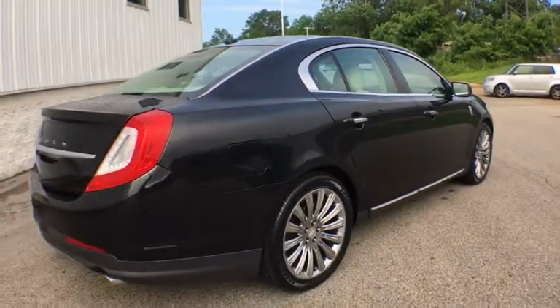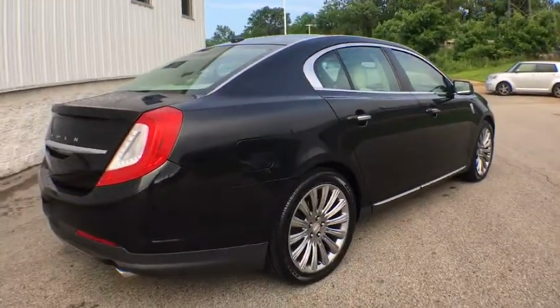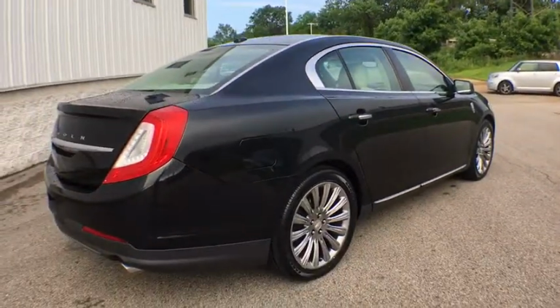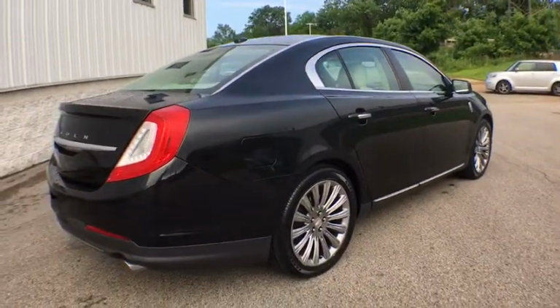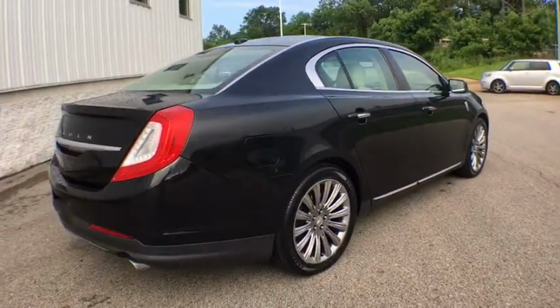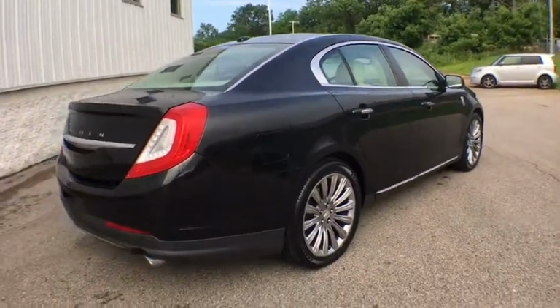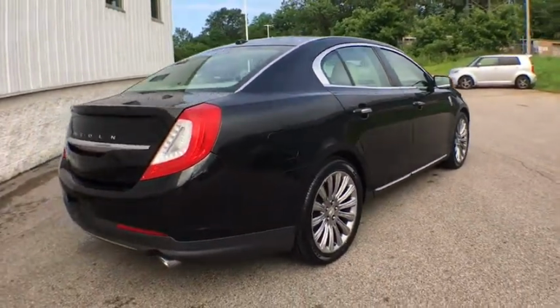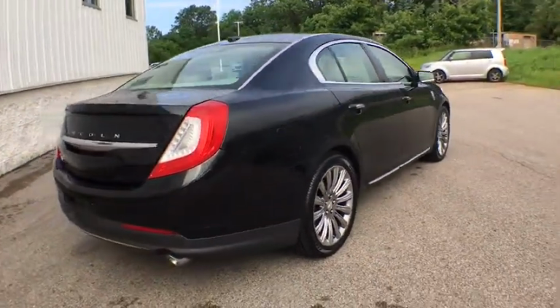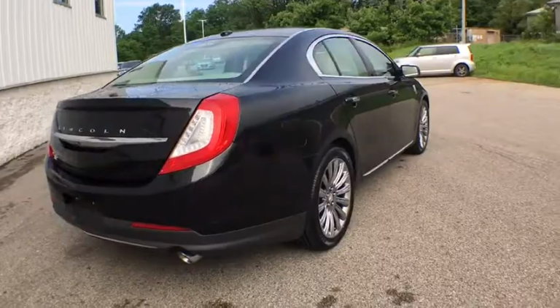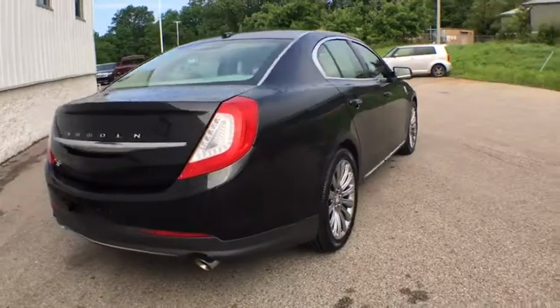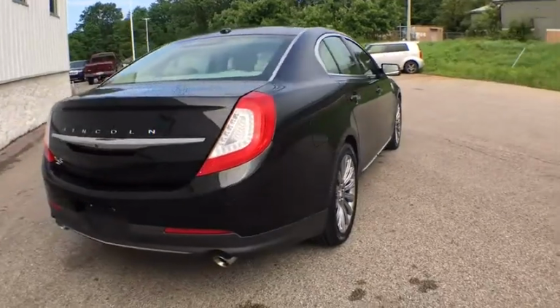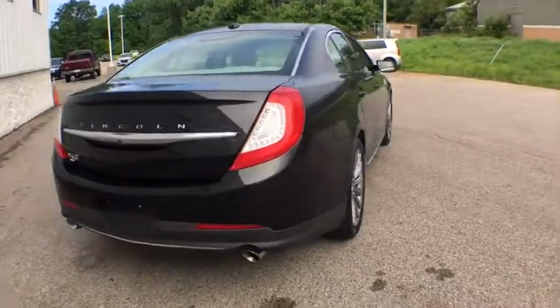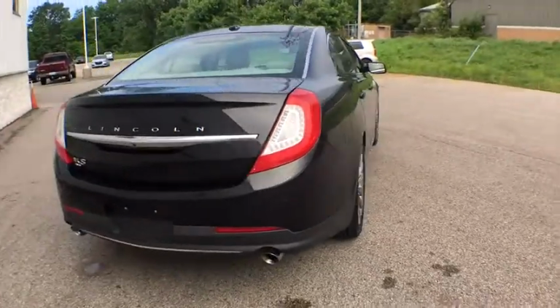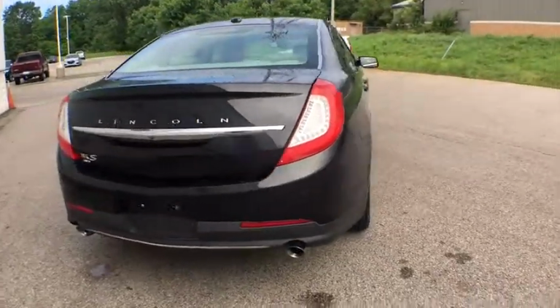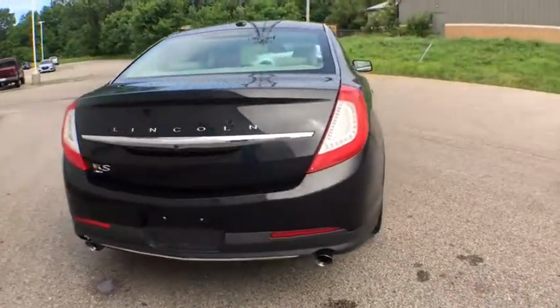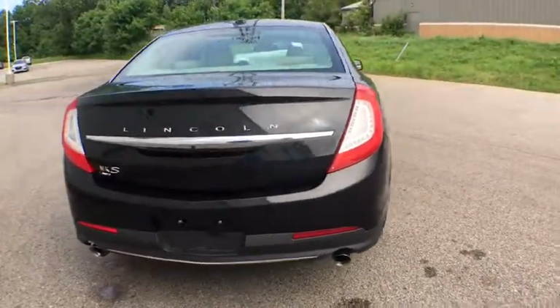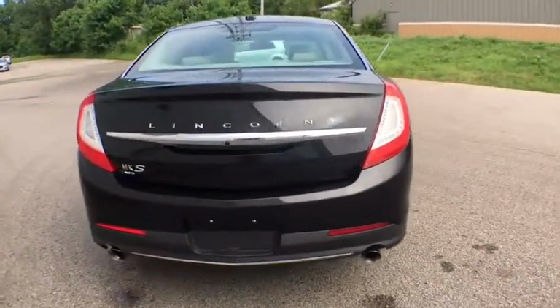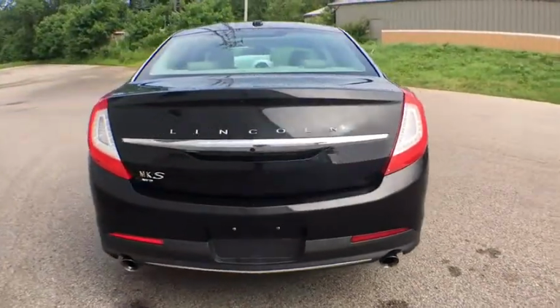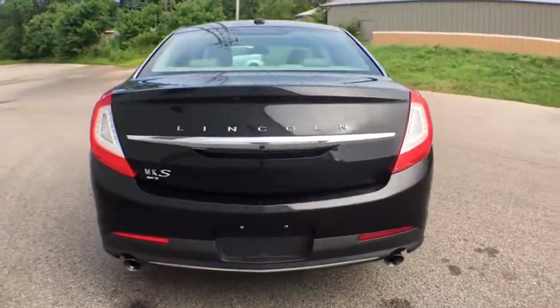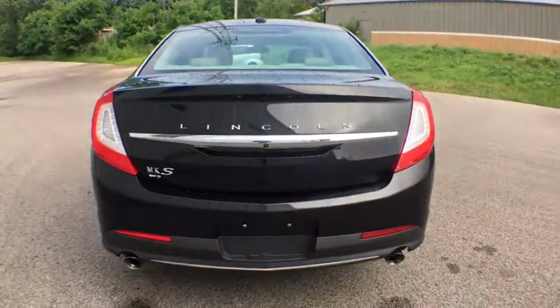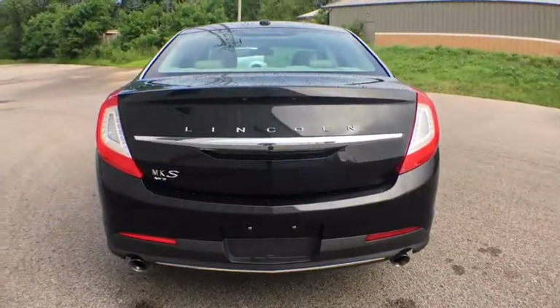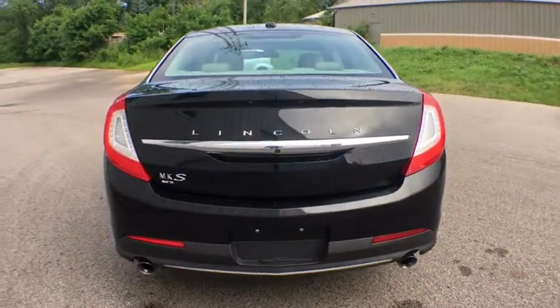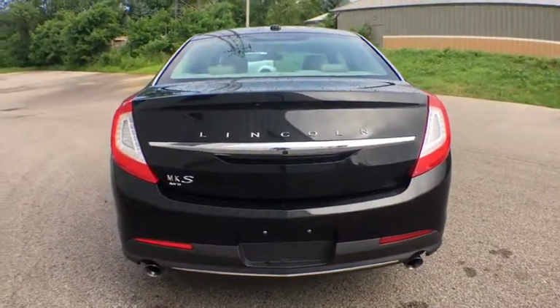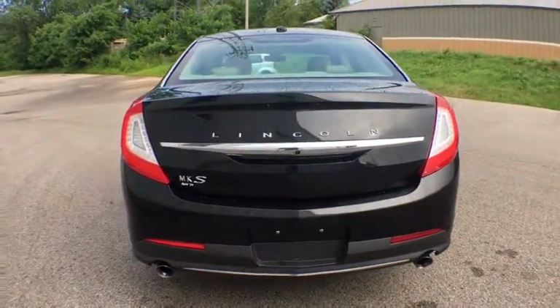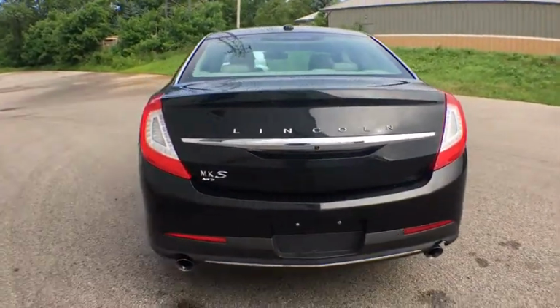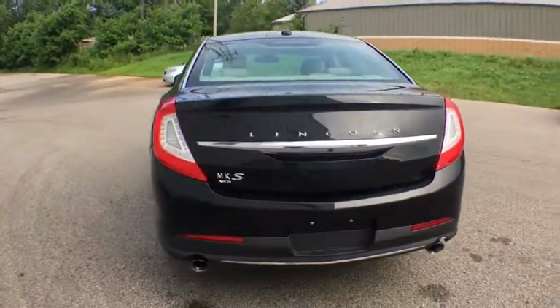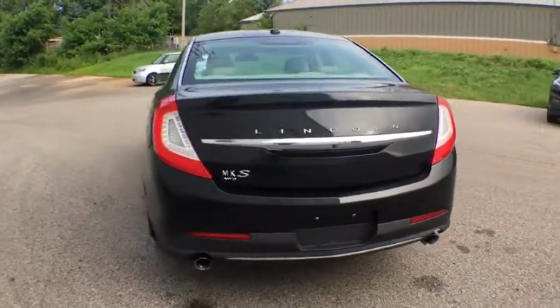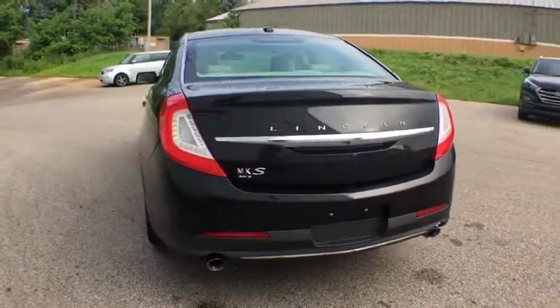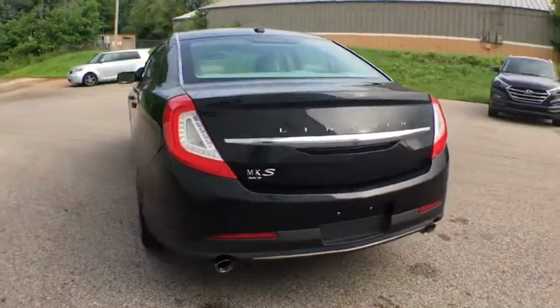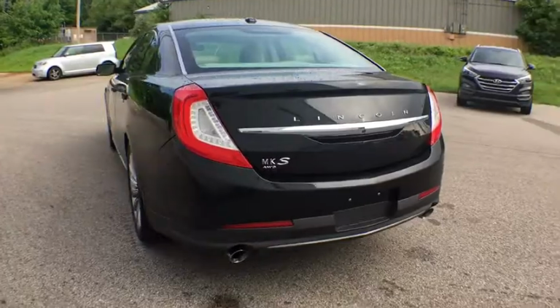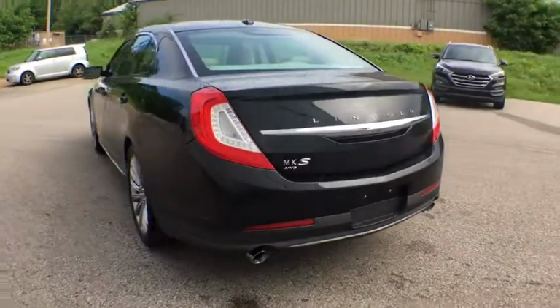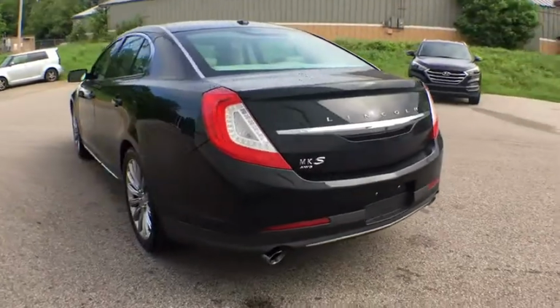Boasting a 3.7 liter V6 engine, it's also powerfully smart. This vehicle has less than 85,000 miles.